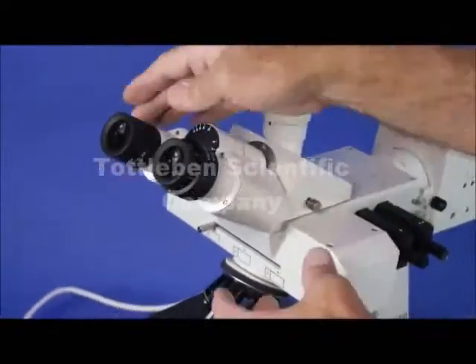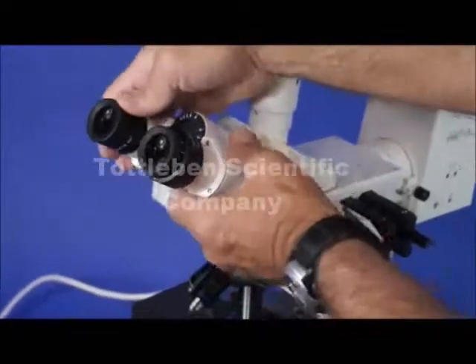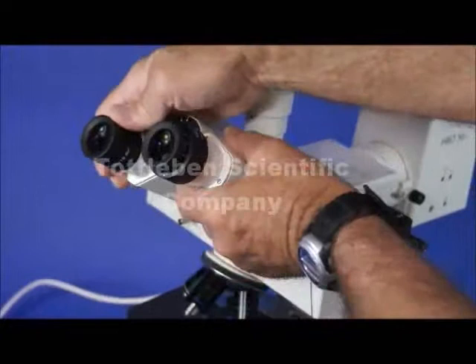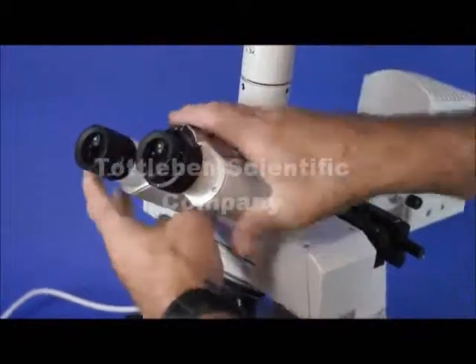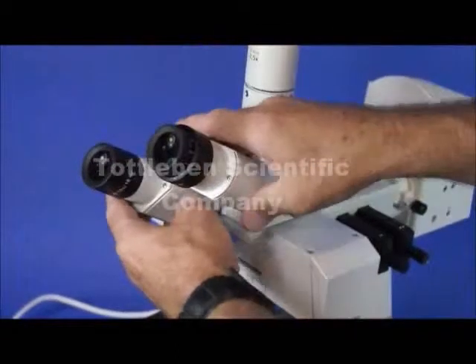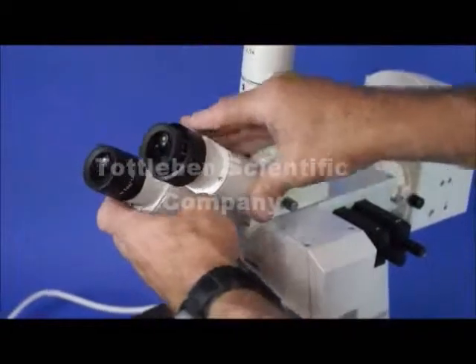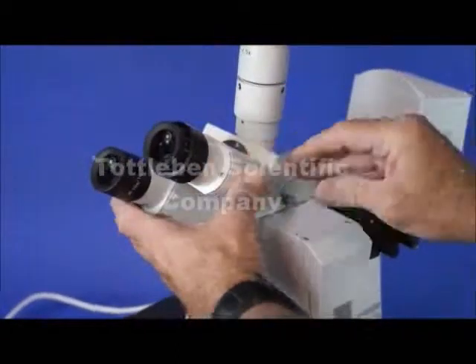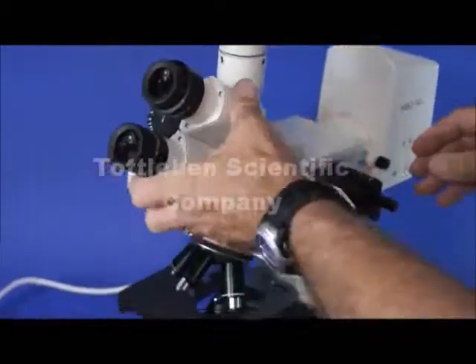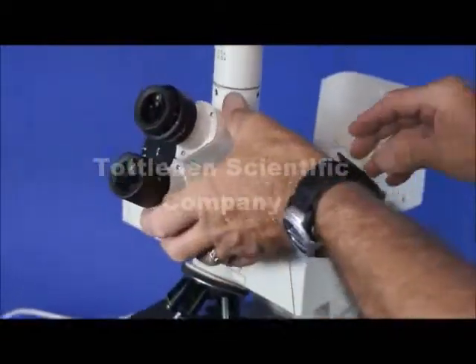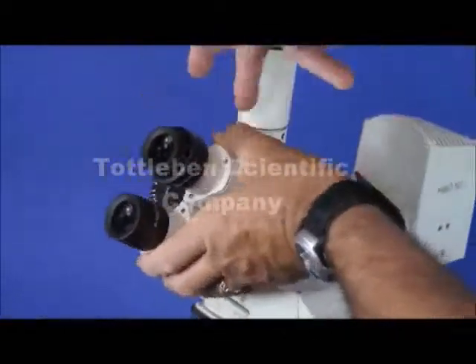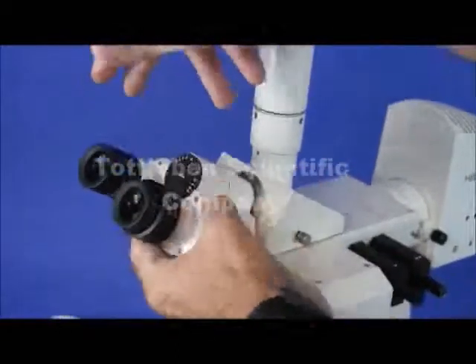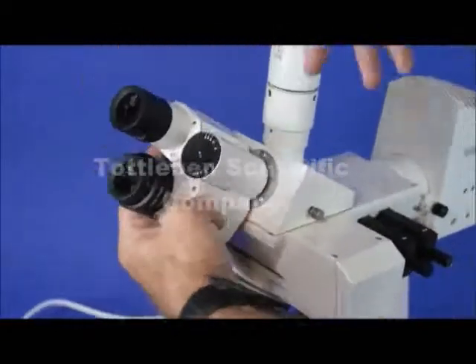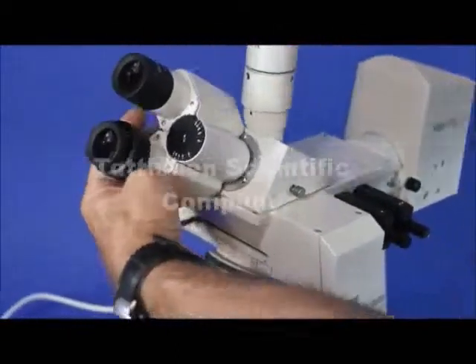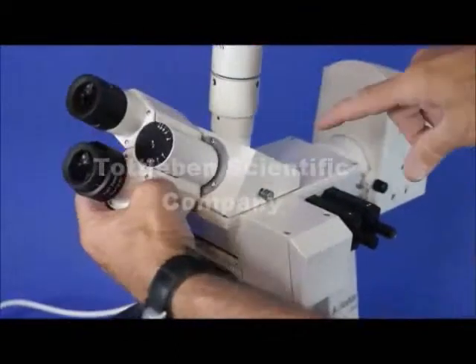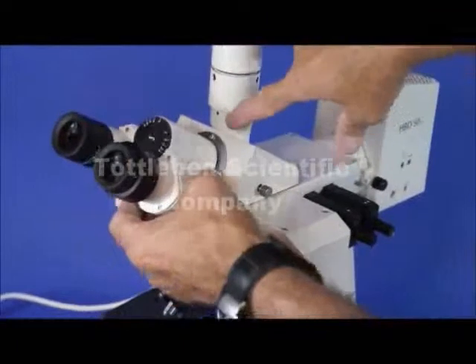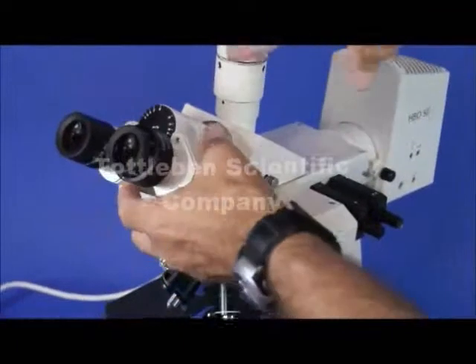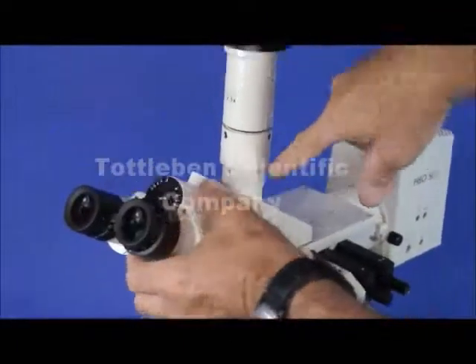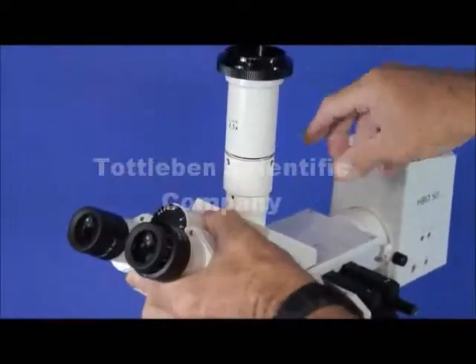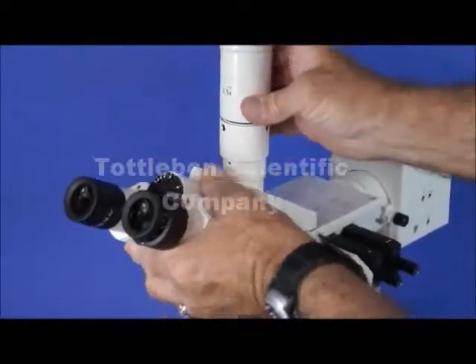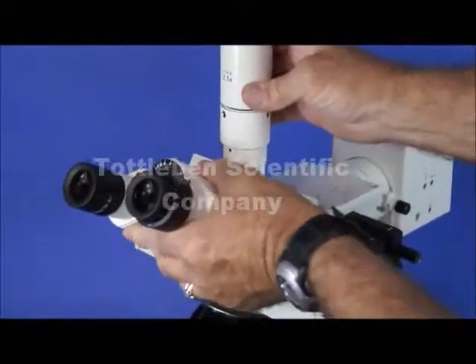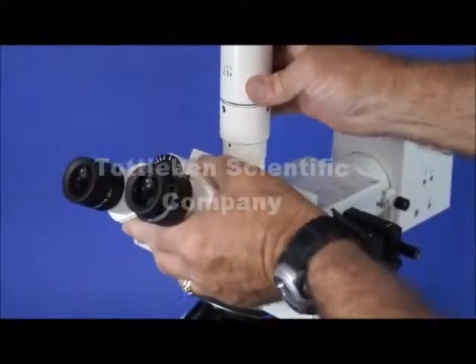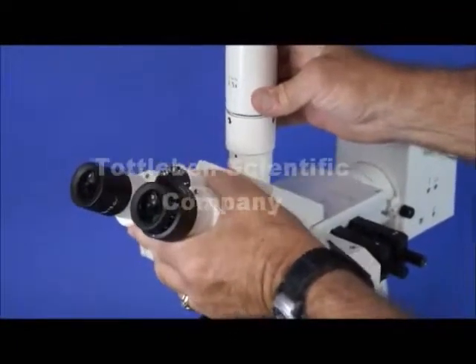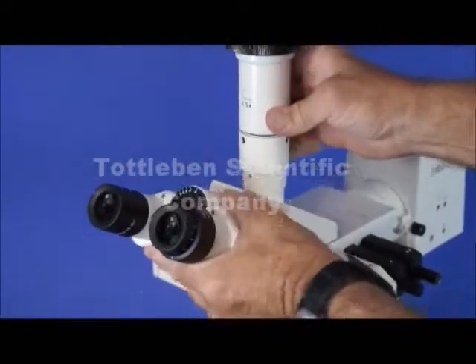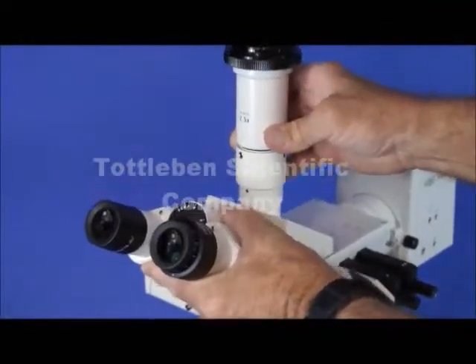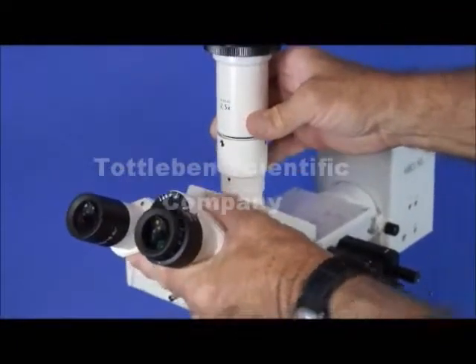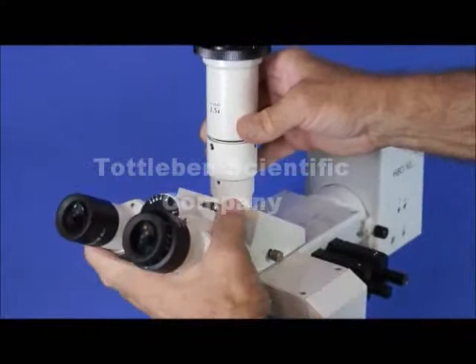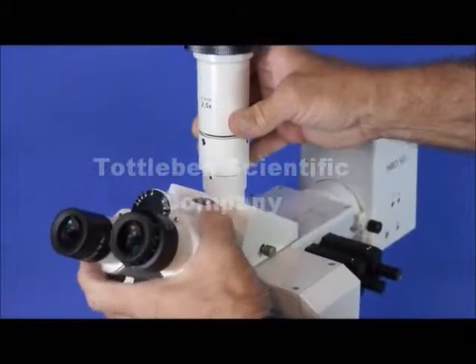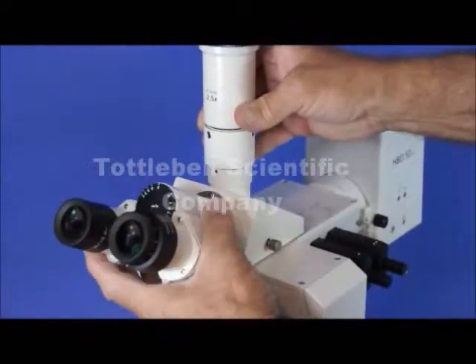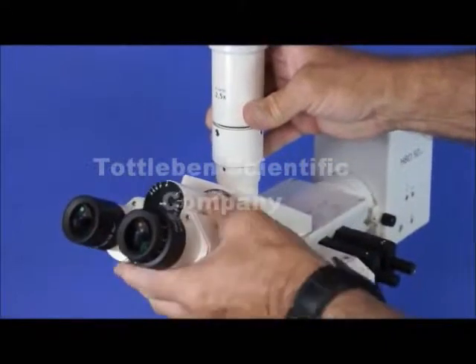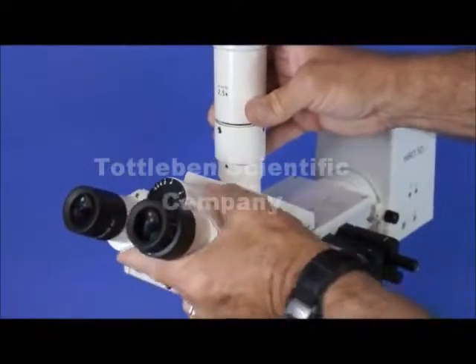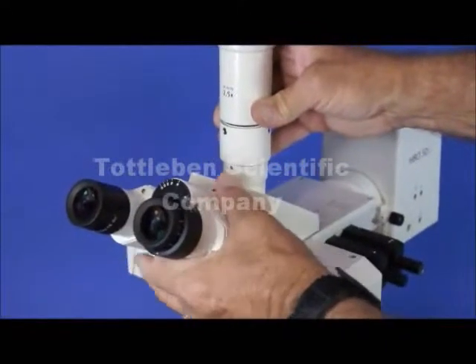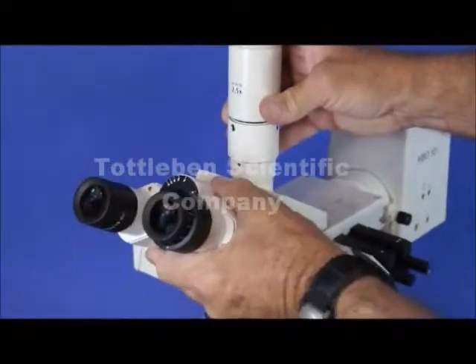This is the type of binocular that rotates 360. We can't go all the way around 360 with it right now because we have it outfitted with a 0.5X adapter for a phototube and adapting with a camera.